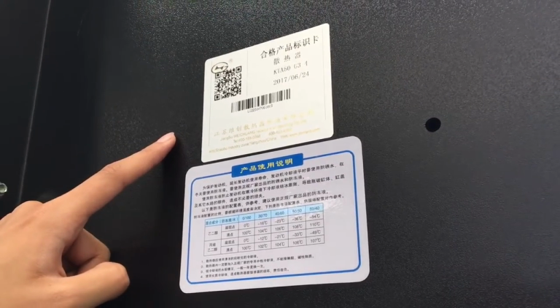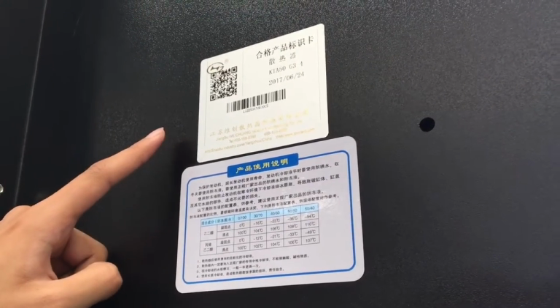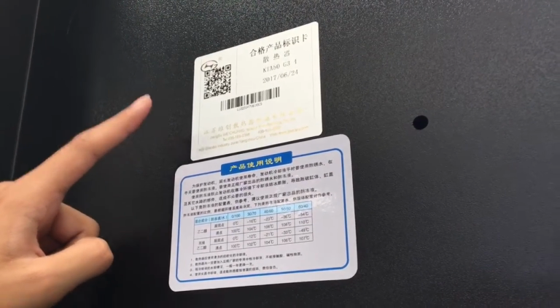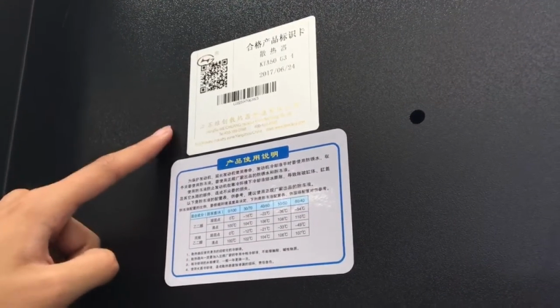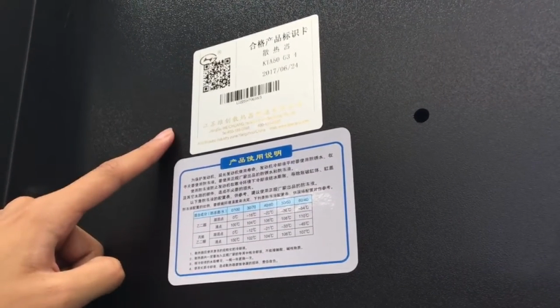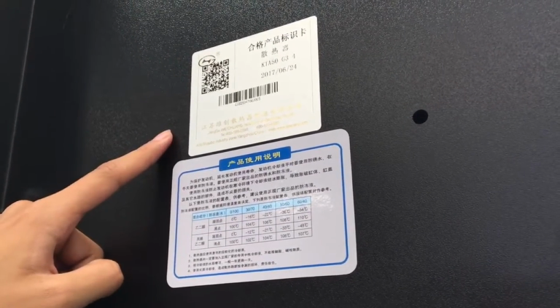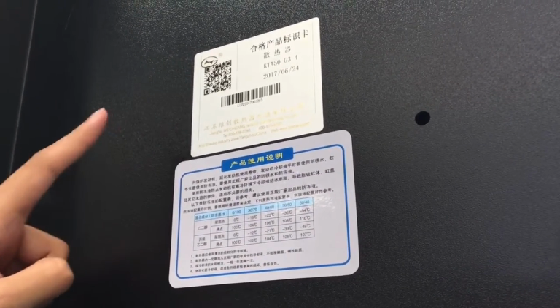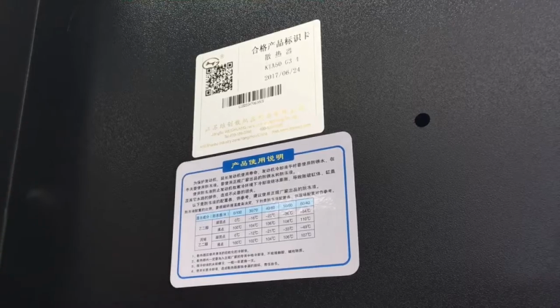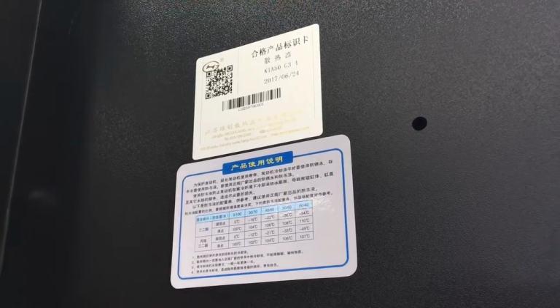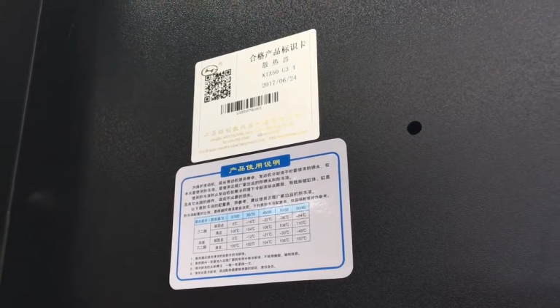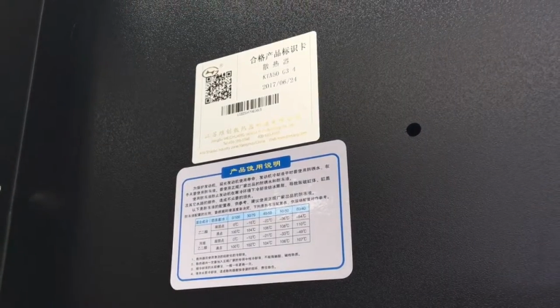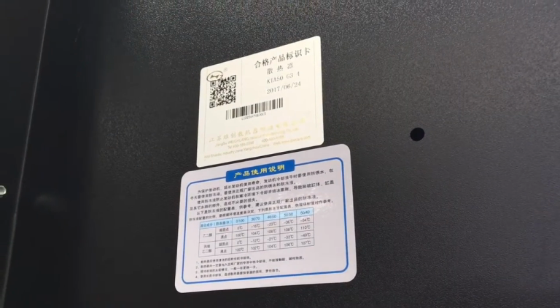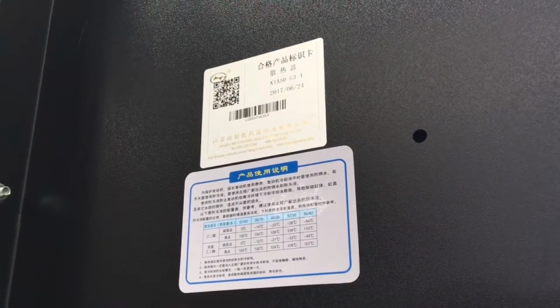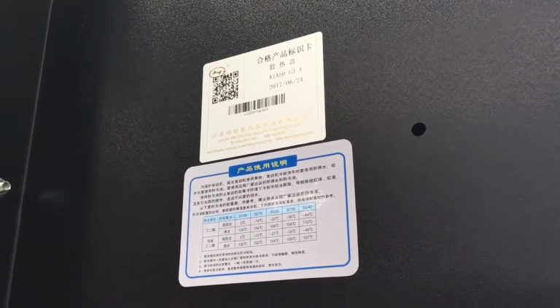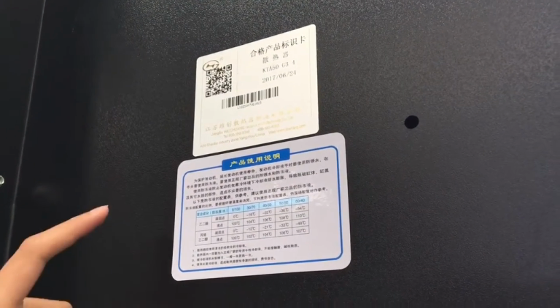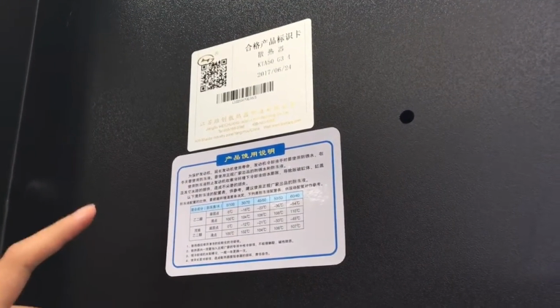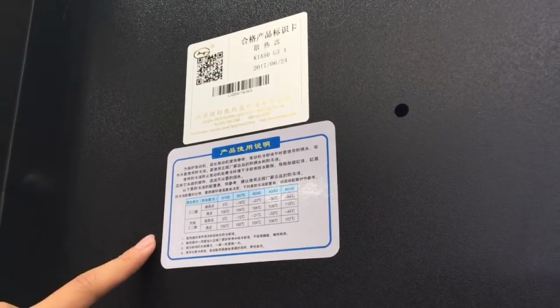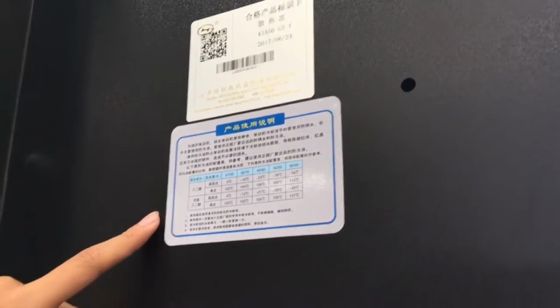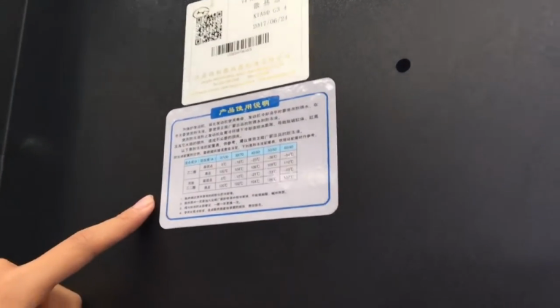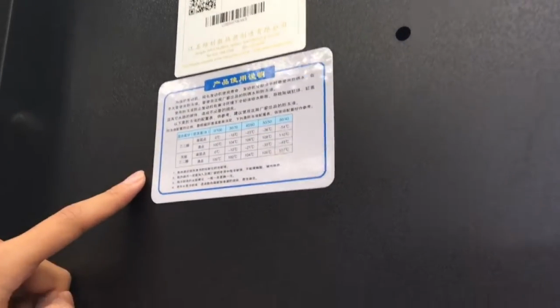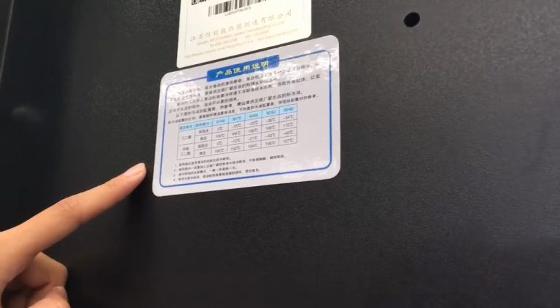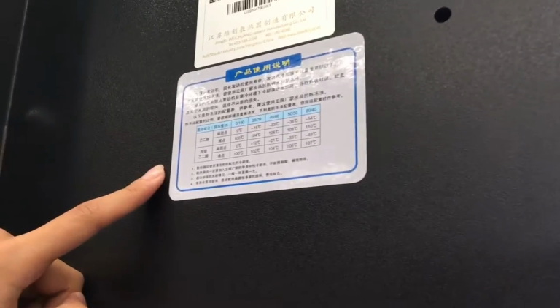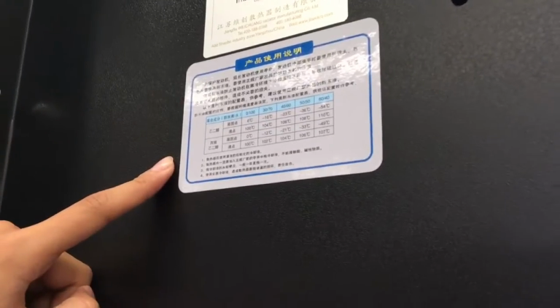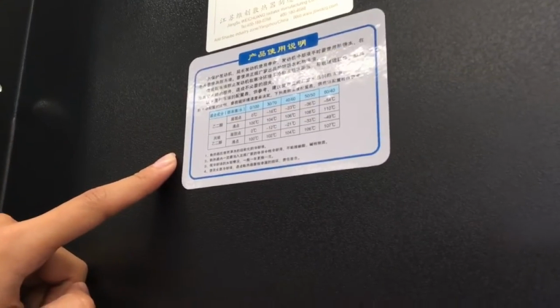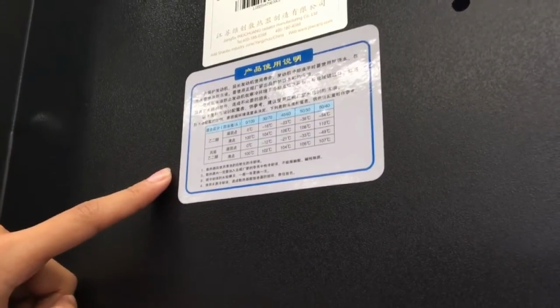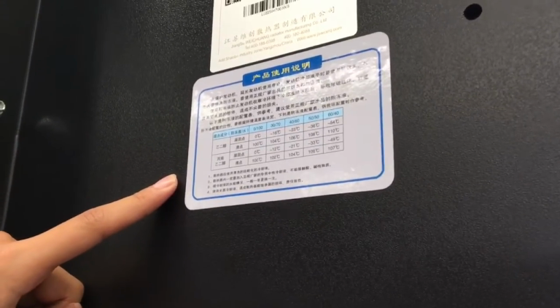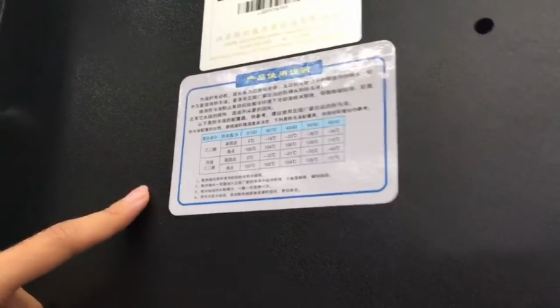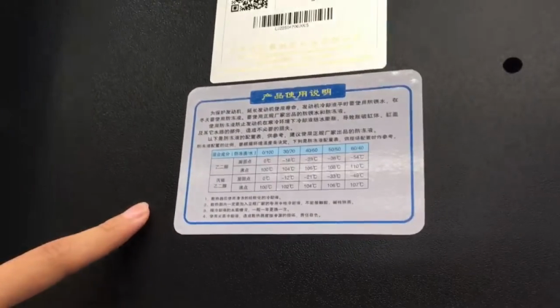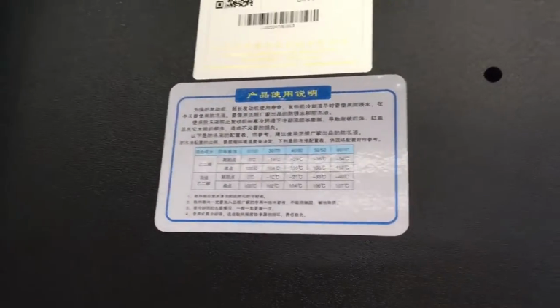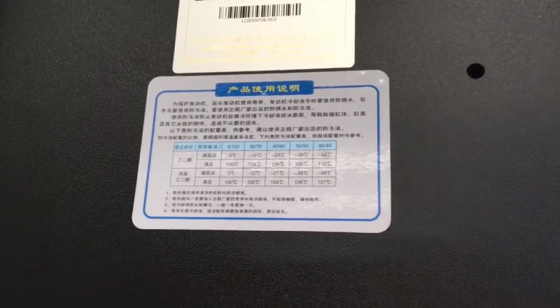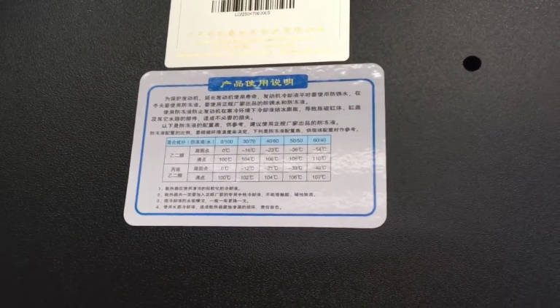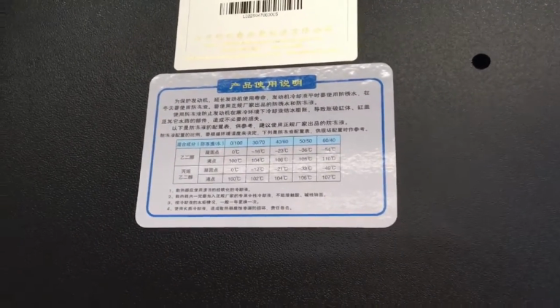You can see when it is produced and how it was produced. All the information is encrypted there. And also below that tag, we have the product description. Ensure that you use the product right. Thank you.